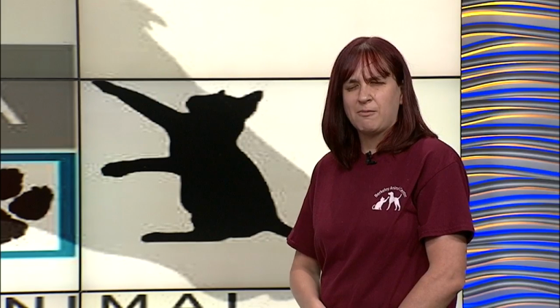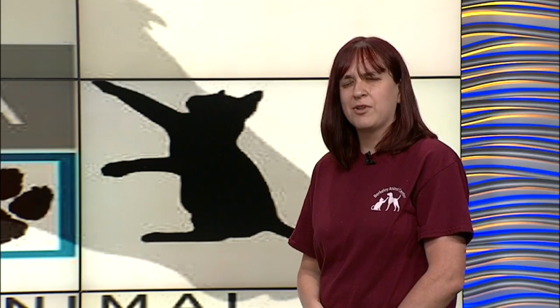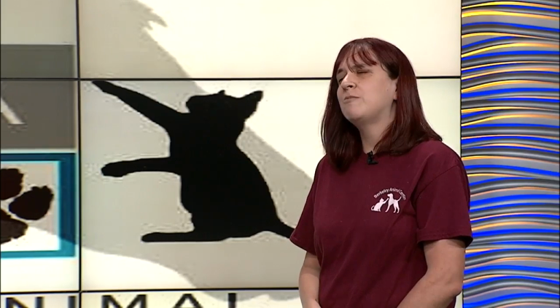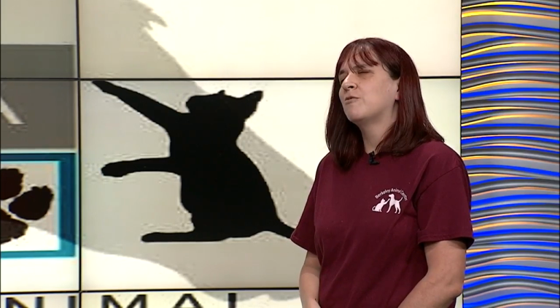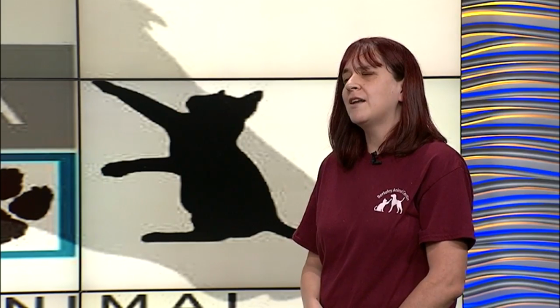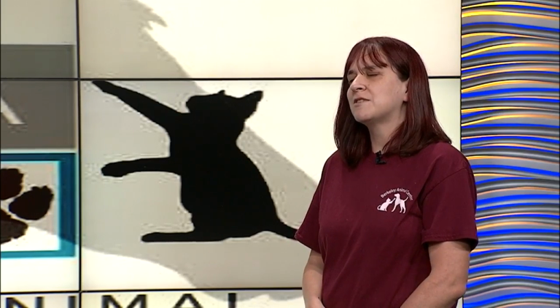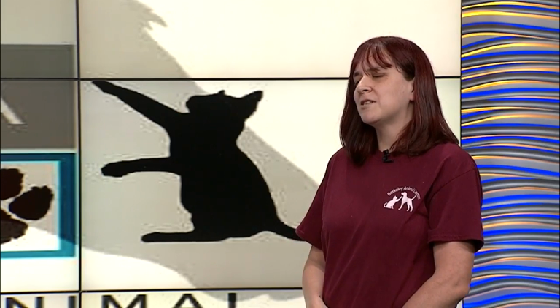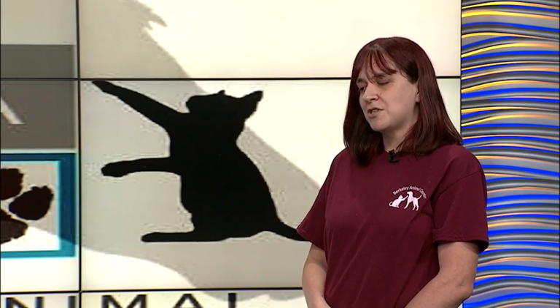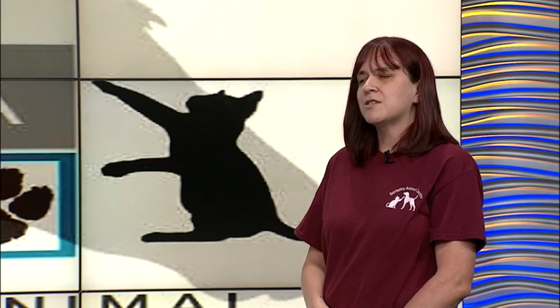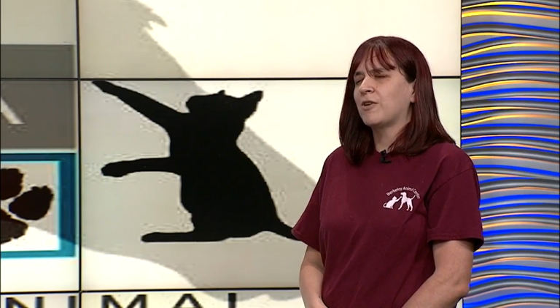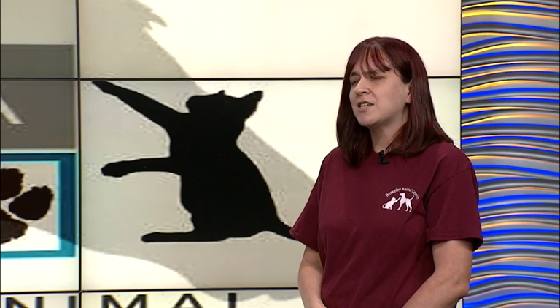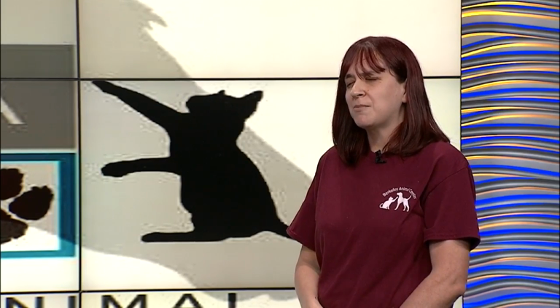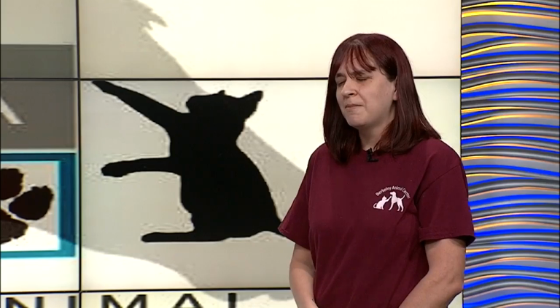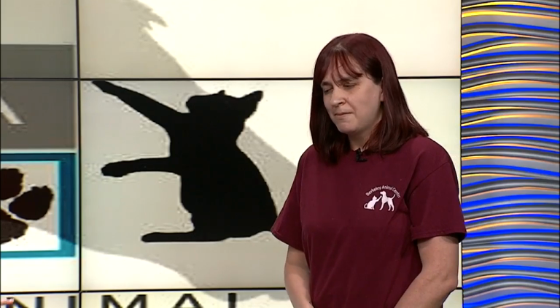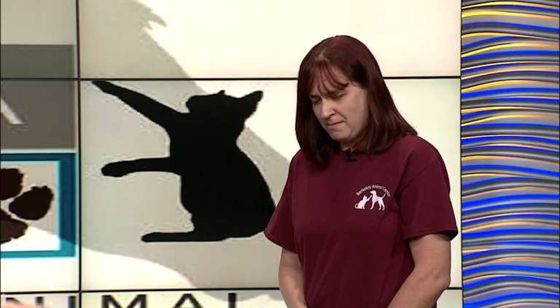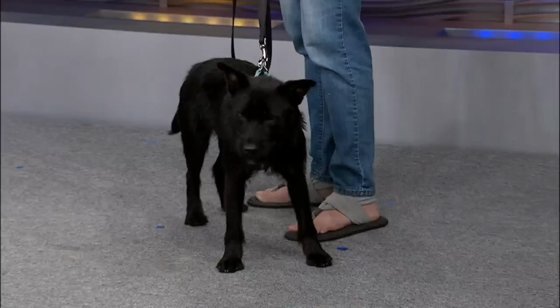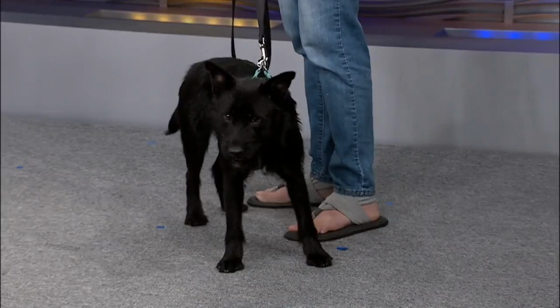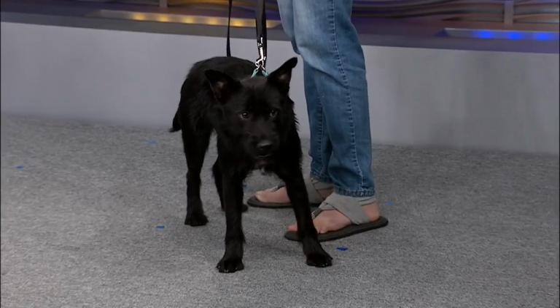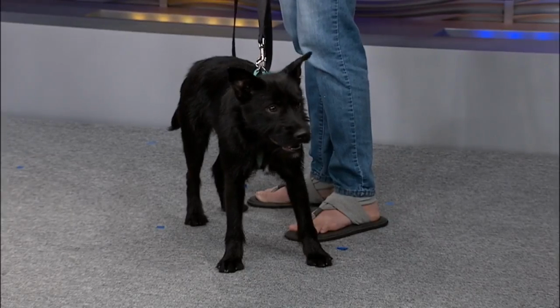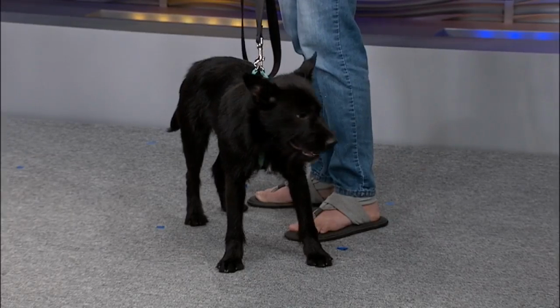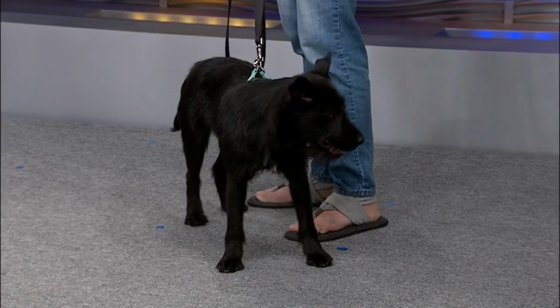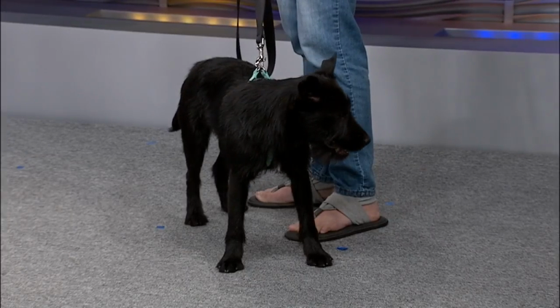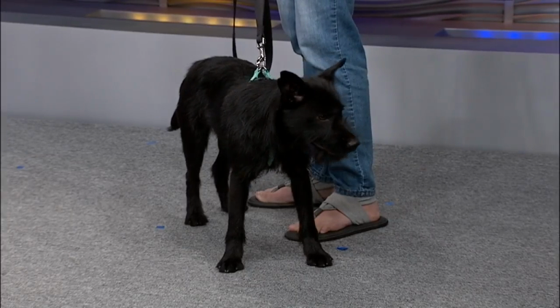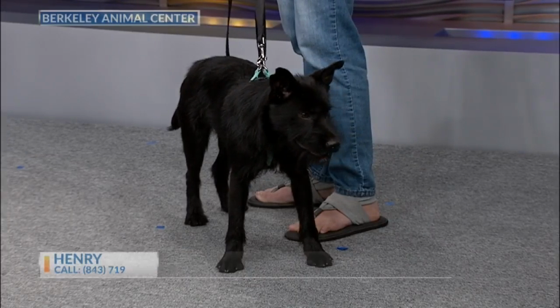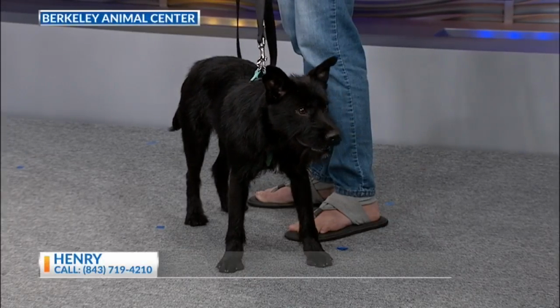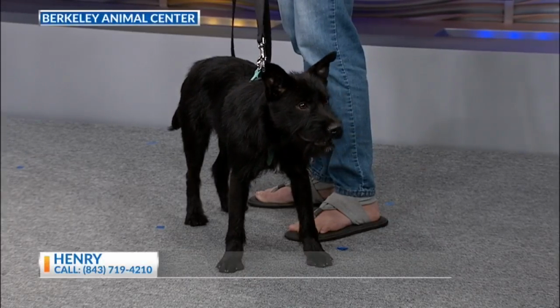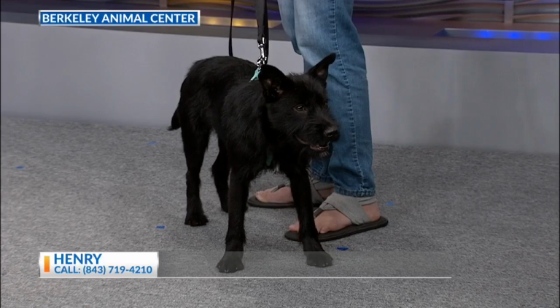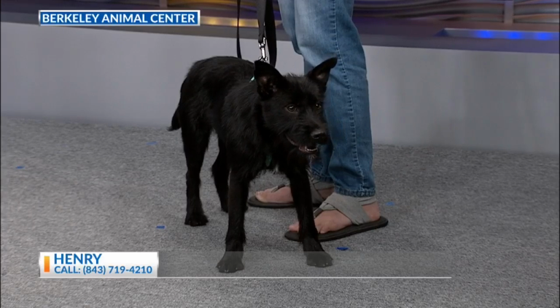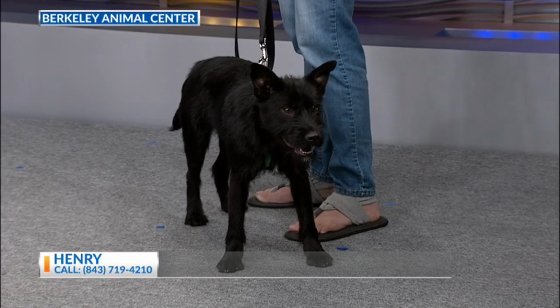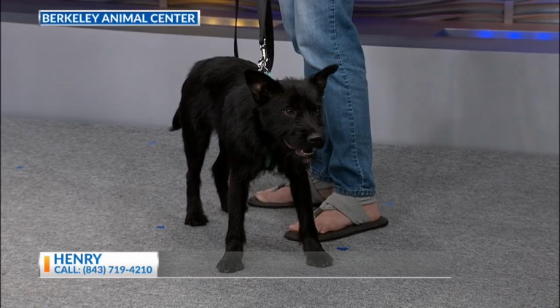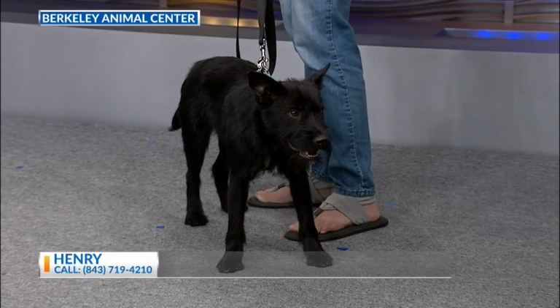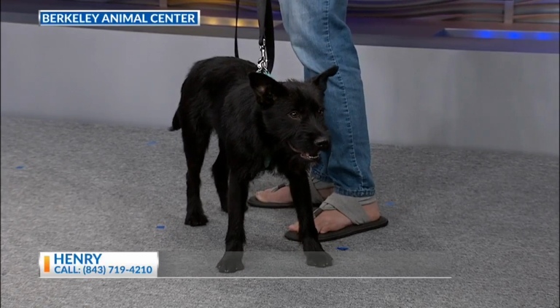I believe he would be good with cats, but if somebody is interested, we can certainly cat test him. Is he full grown? He is full grown — he will not get any bigger than he is right now. Perfect size, and will do well with other pets.